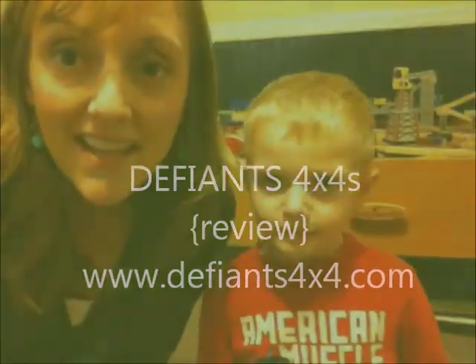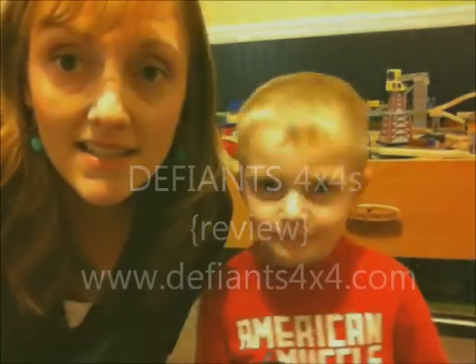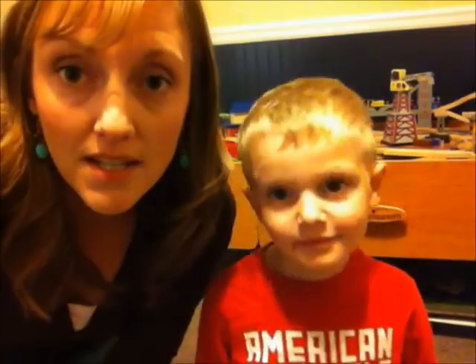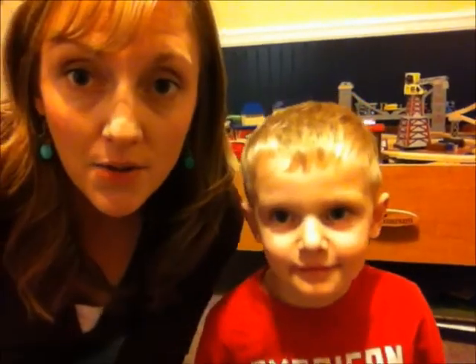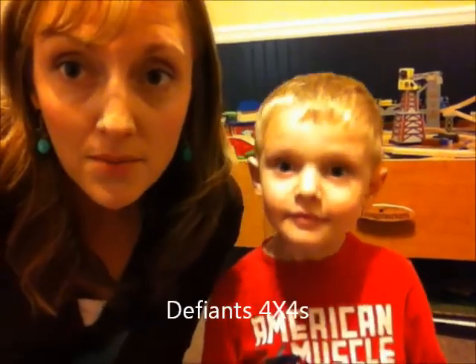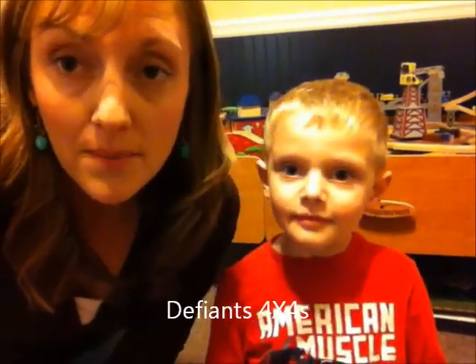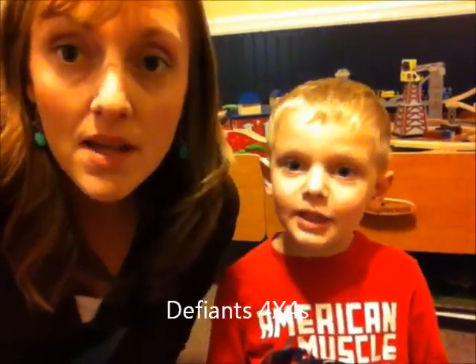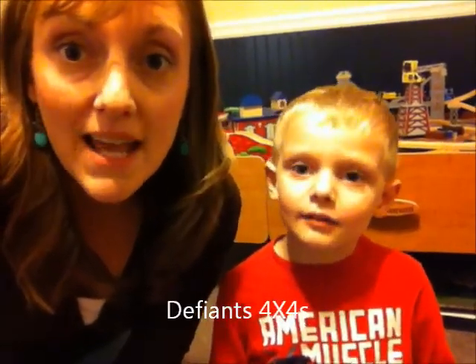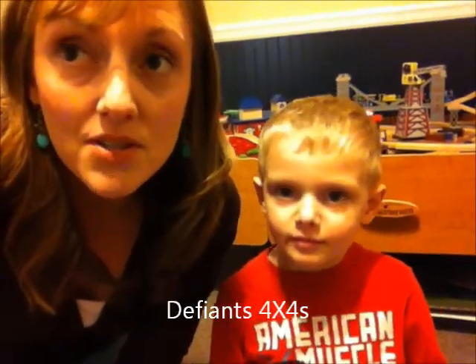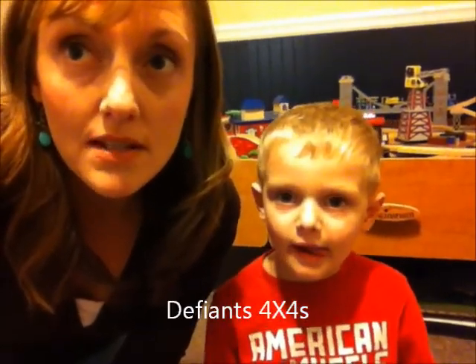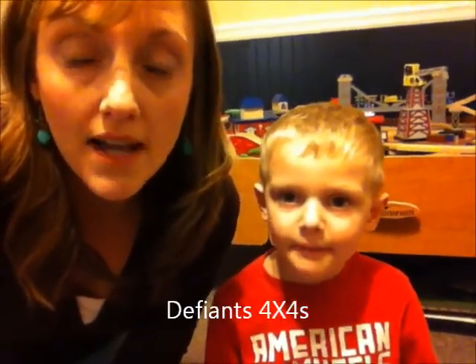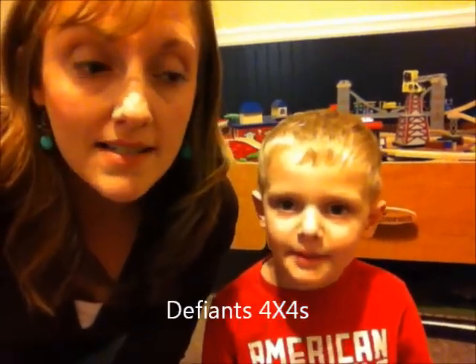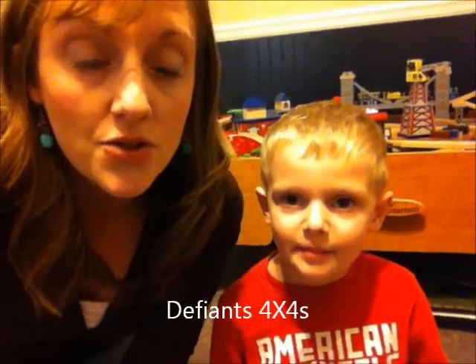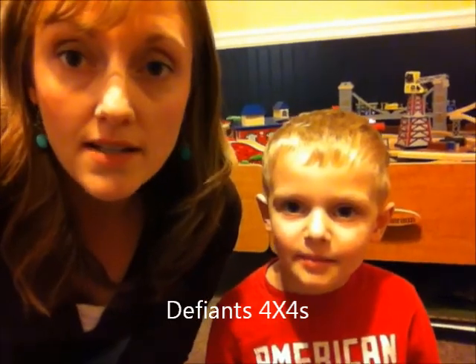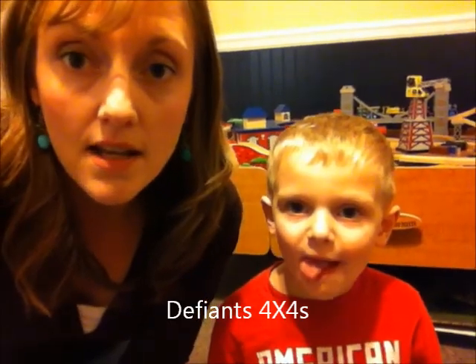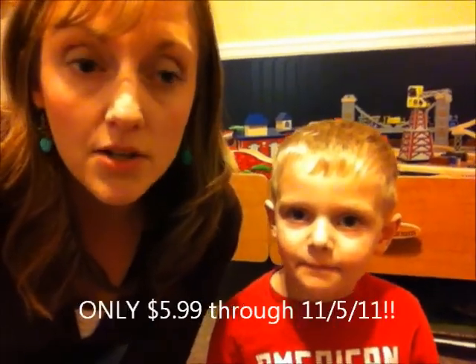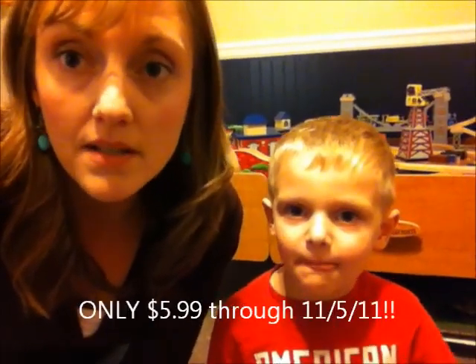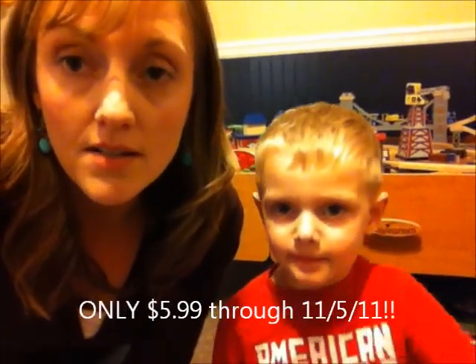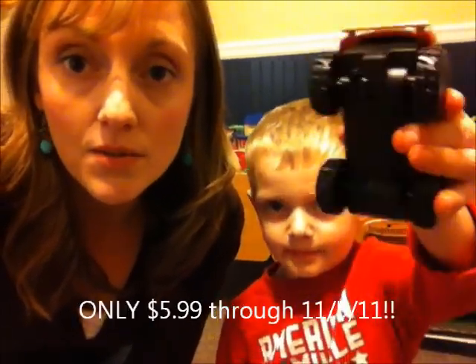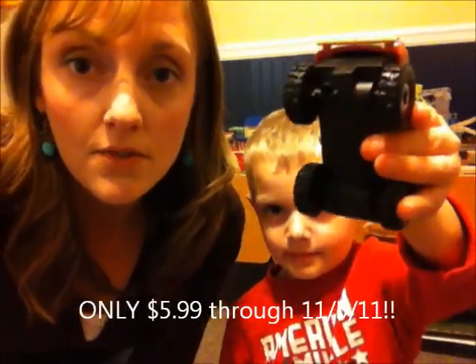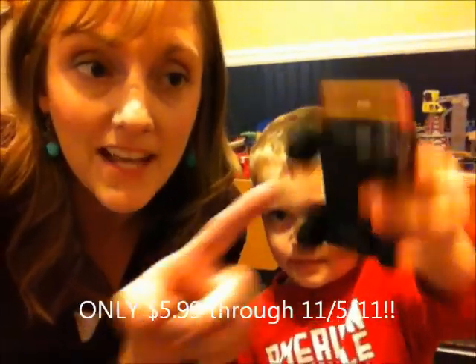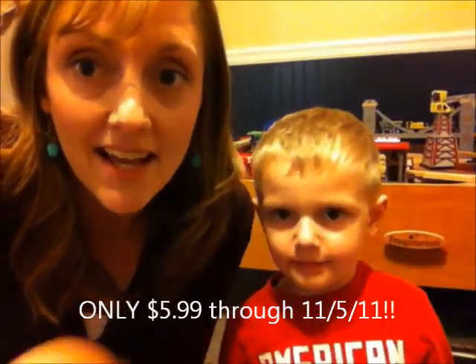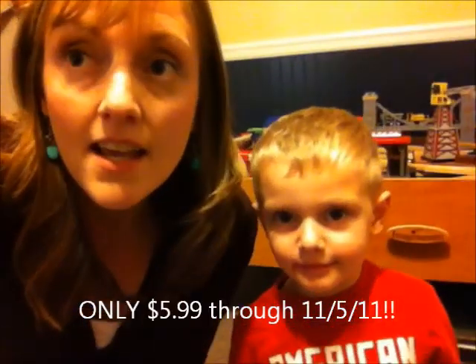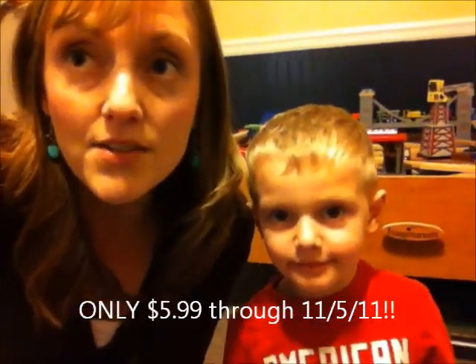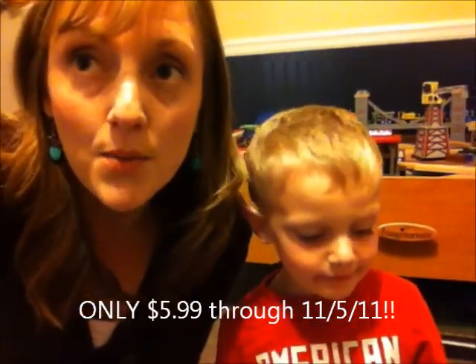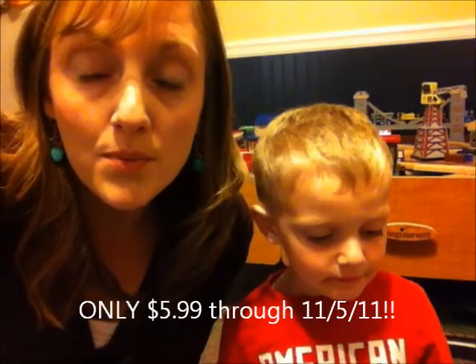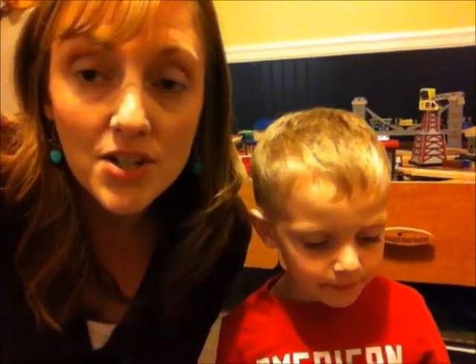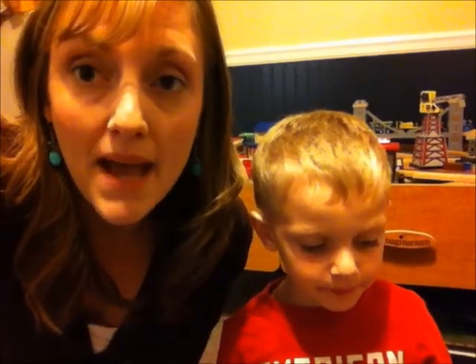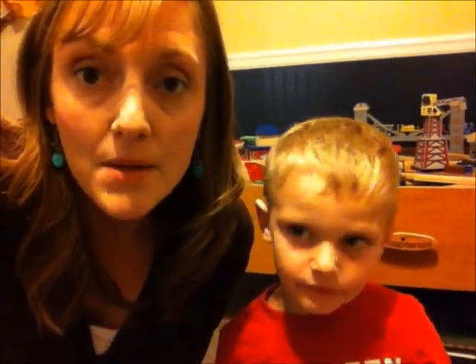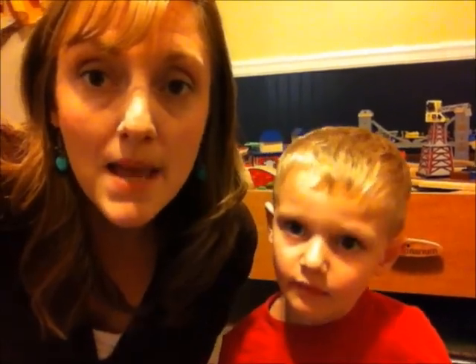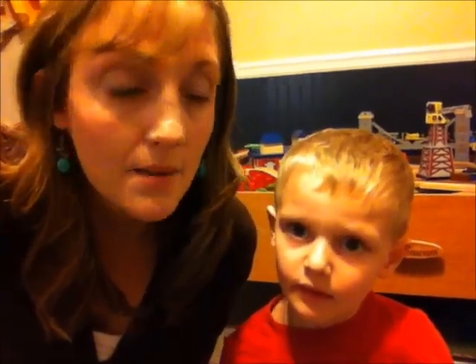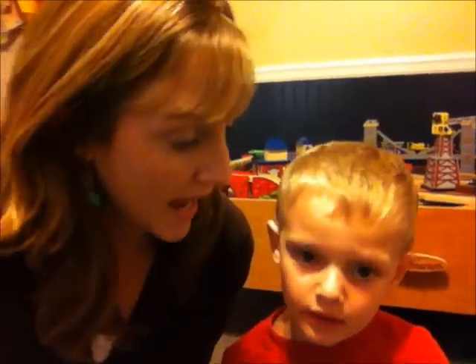Hey guys, it's Felicia and Graham from Go Graham Go, and today we want to show you the Defiance trucks that are going to be in Target soon — $5.99. Also, we're going to show you the Maximum Mayhem track.